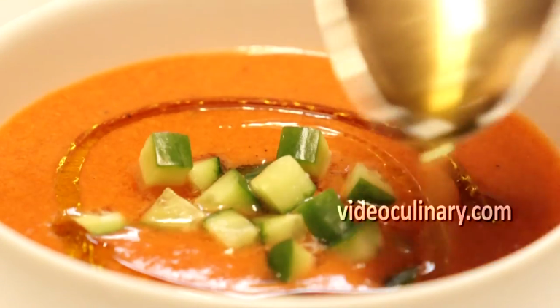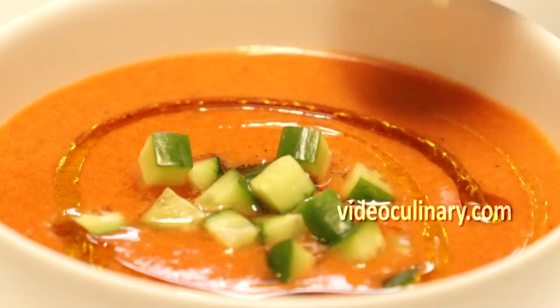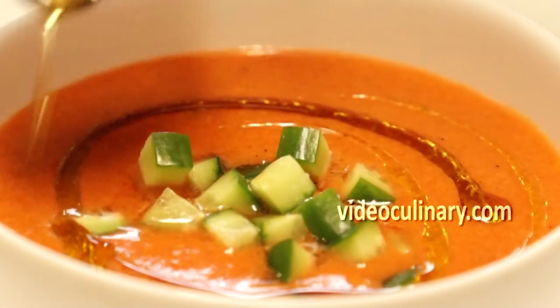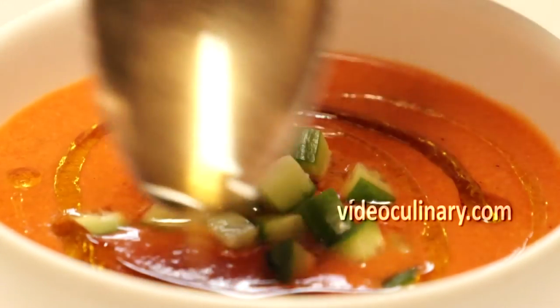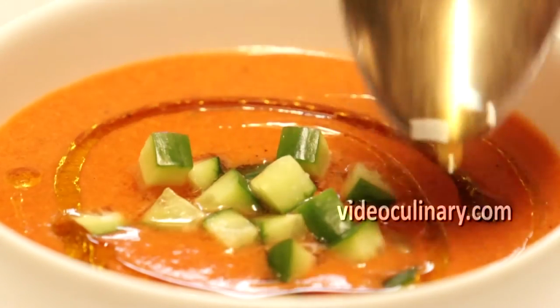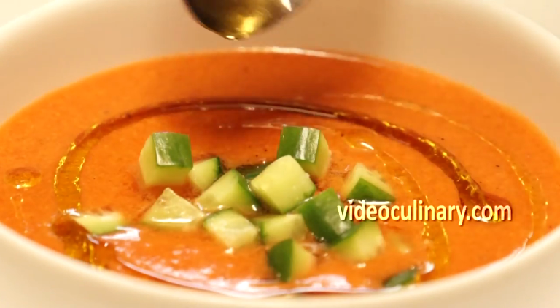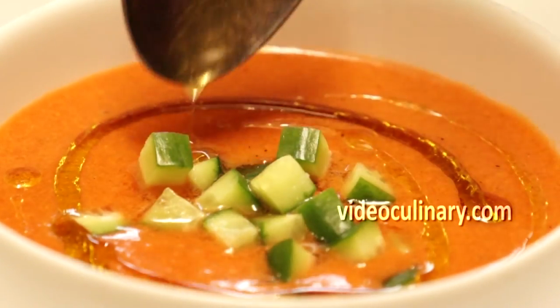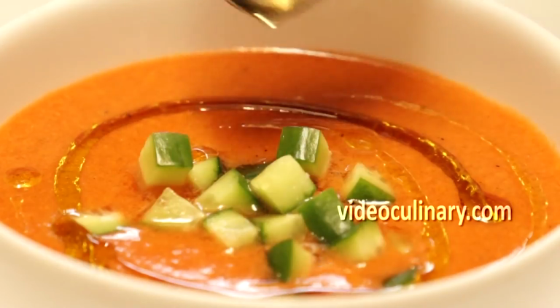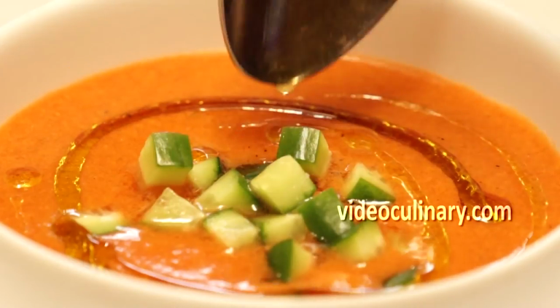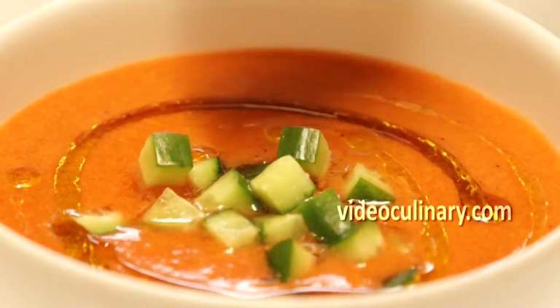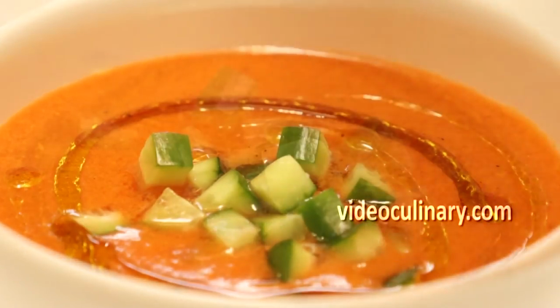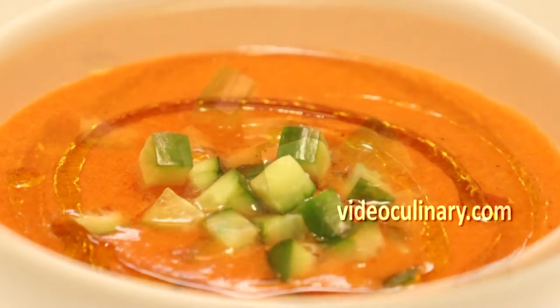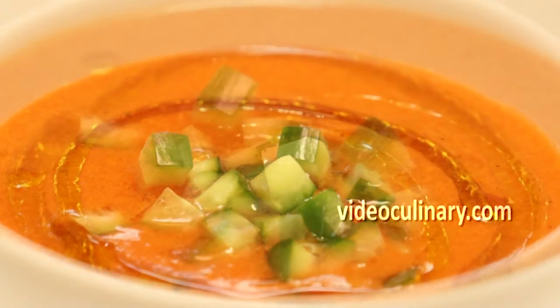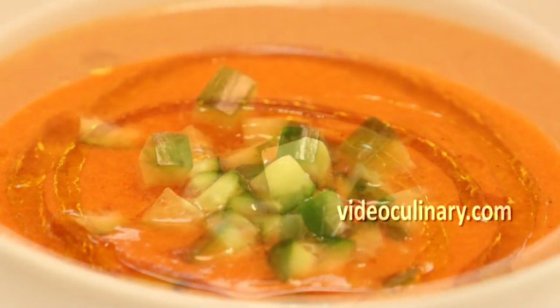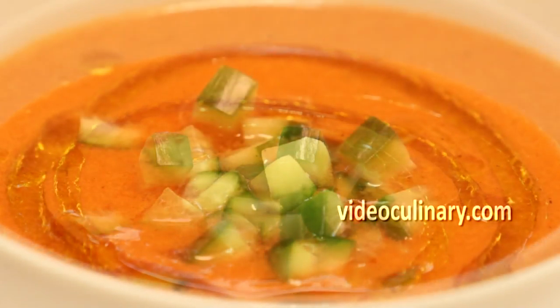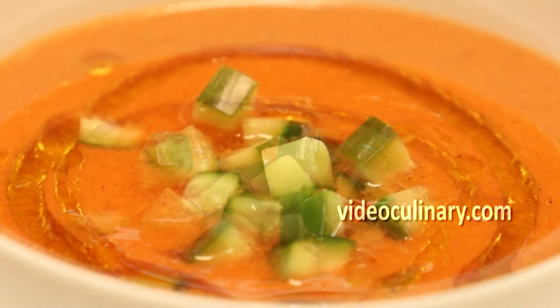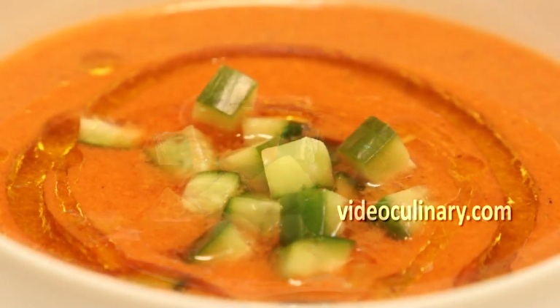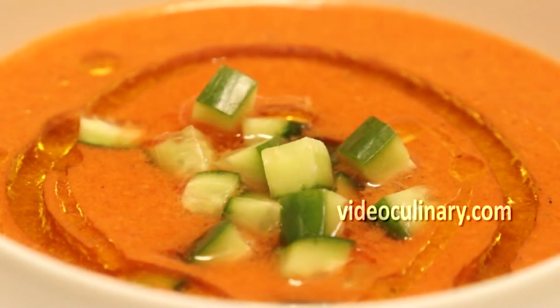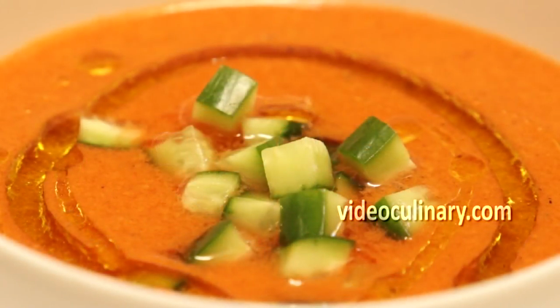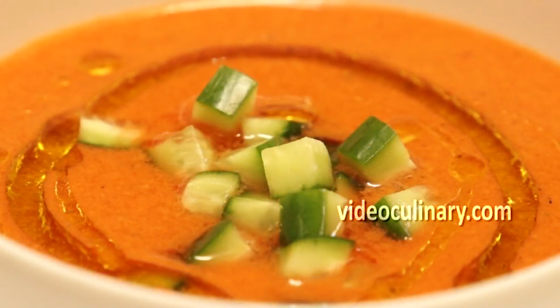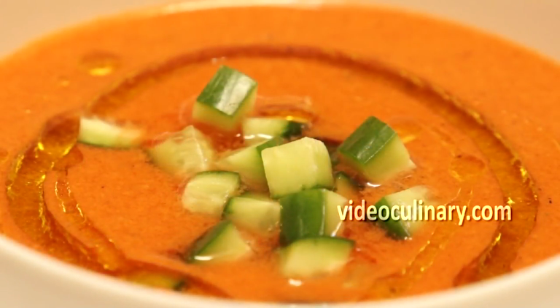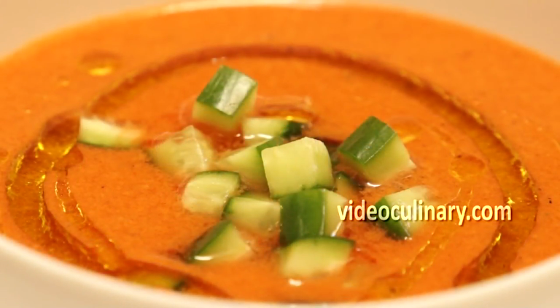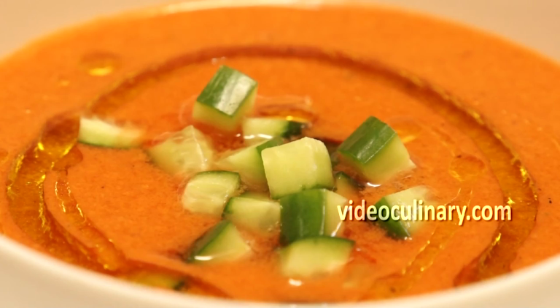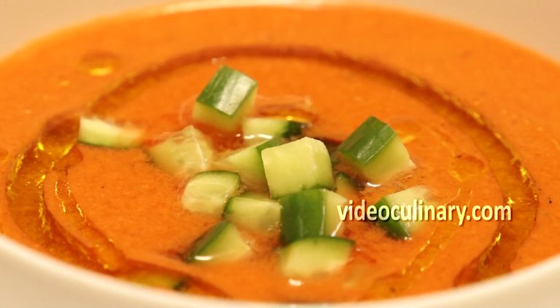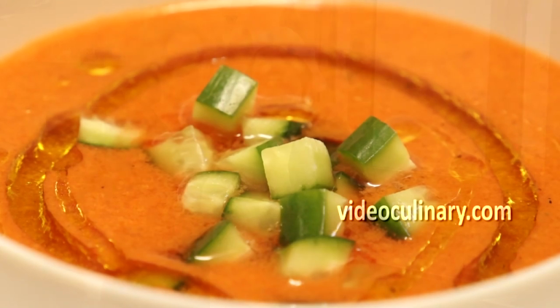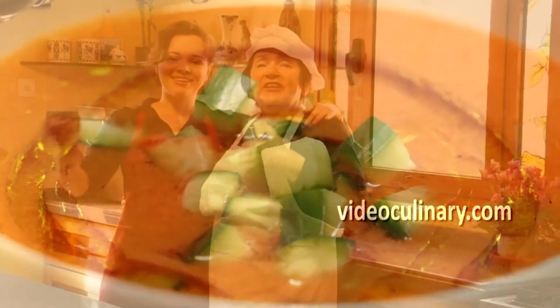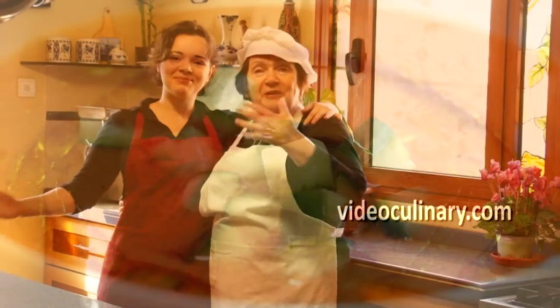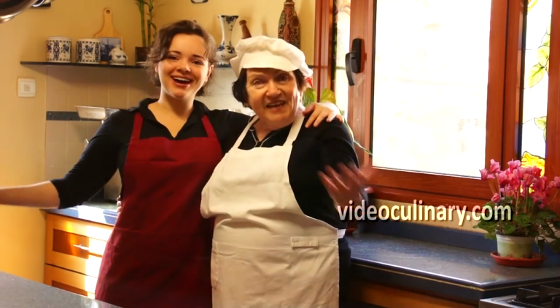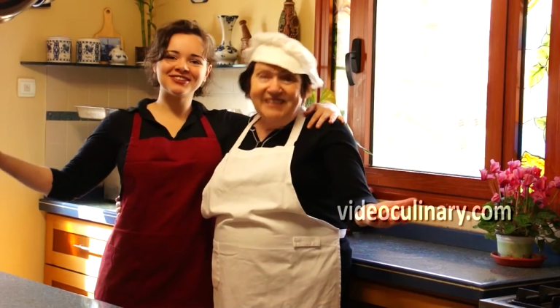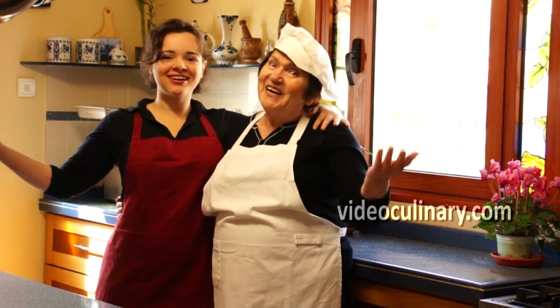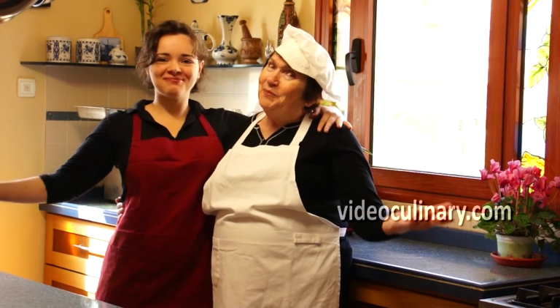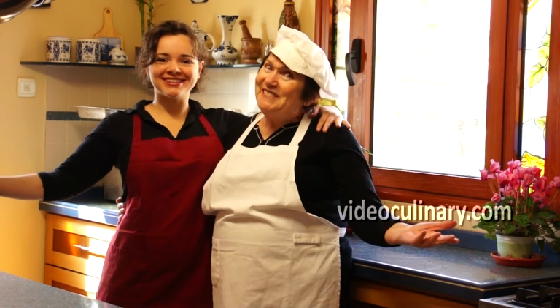Thank you for joining us today. Good luck with your gazpacho. And please visit our website videoculinary.com for more delicious, easy to follow recipes.